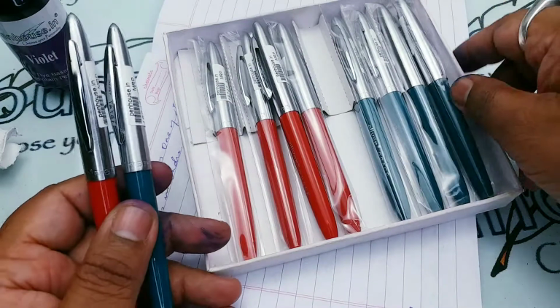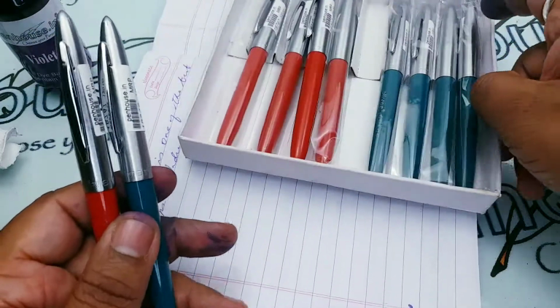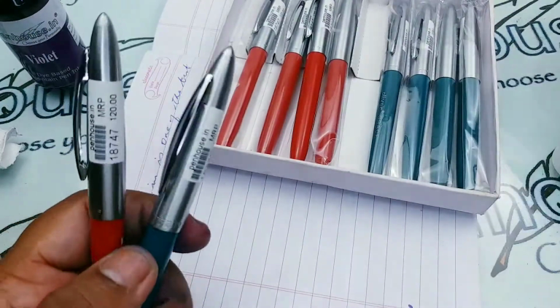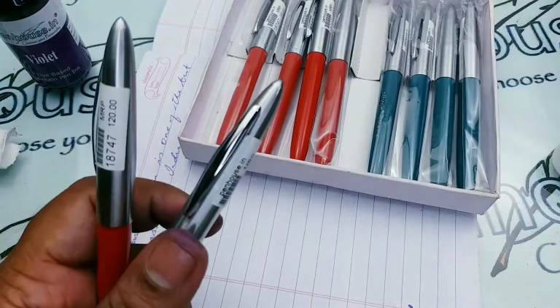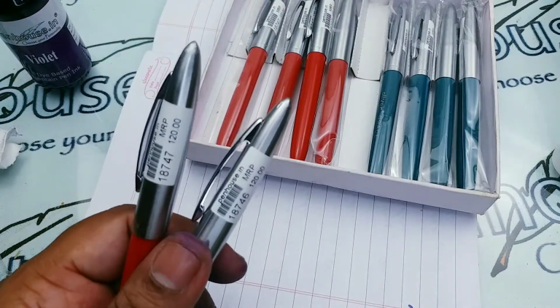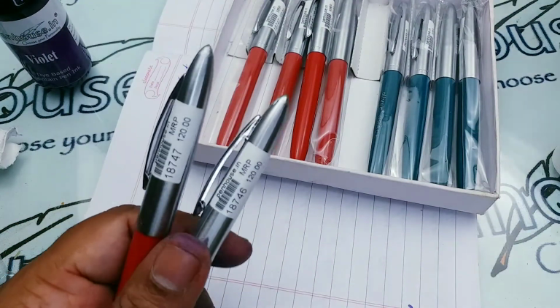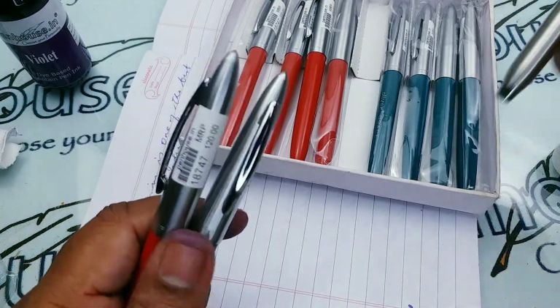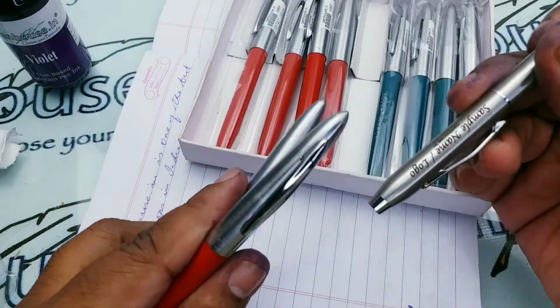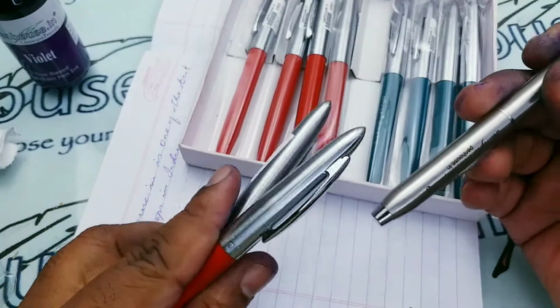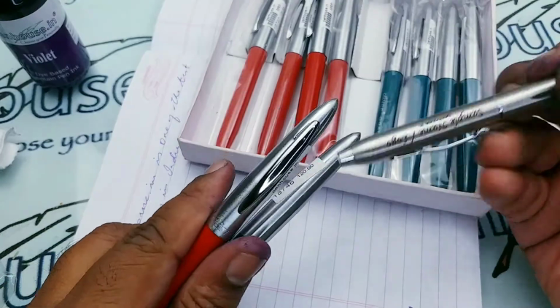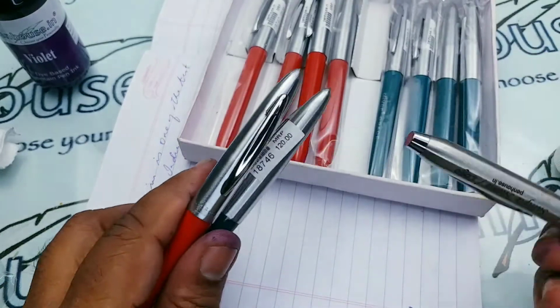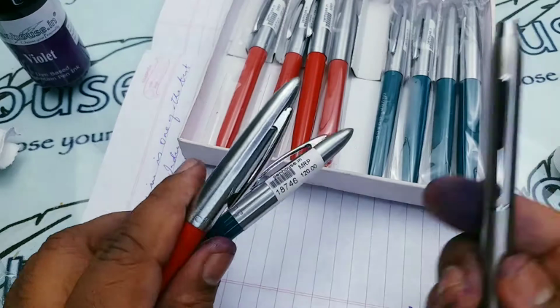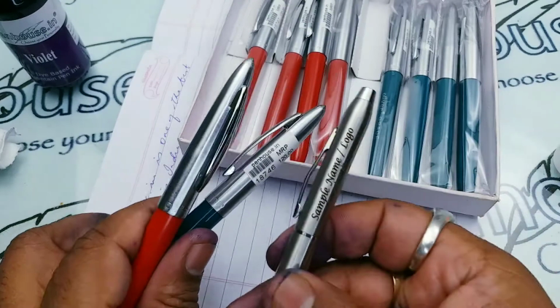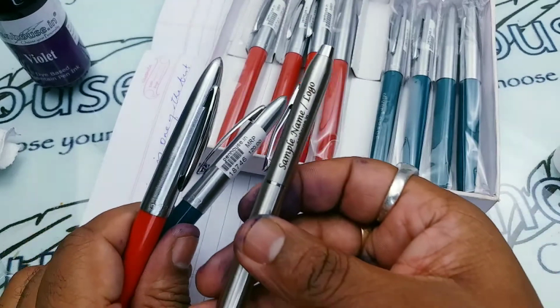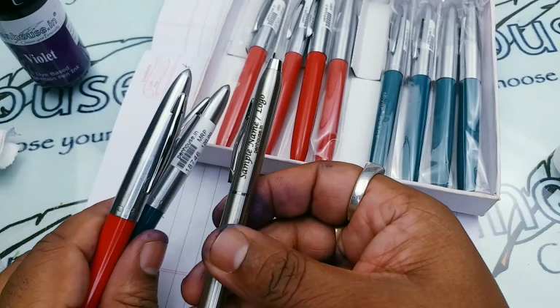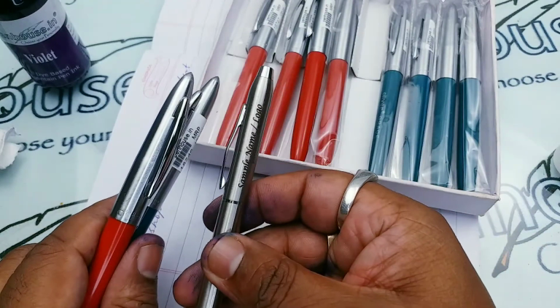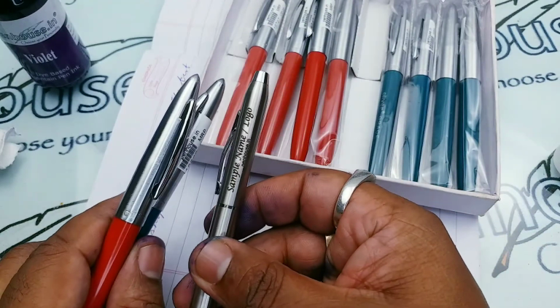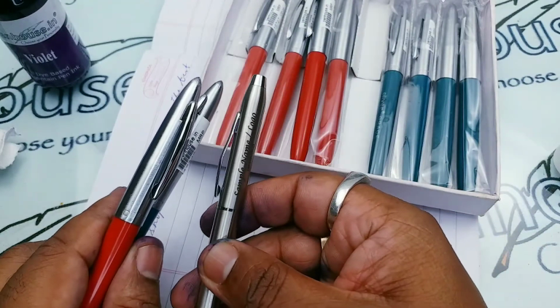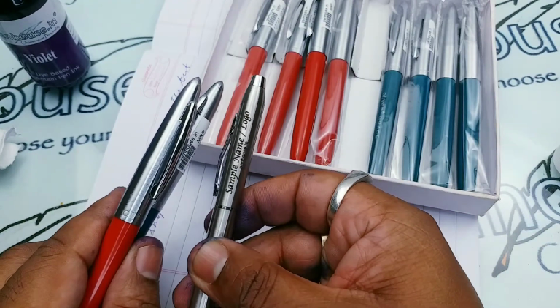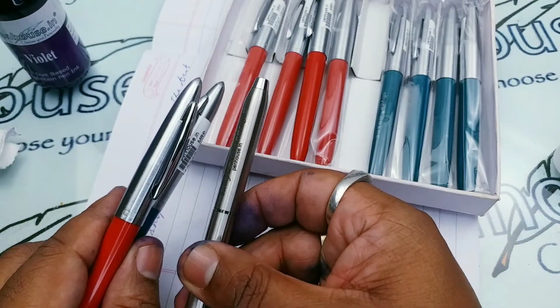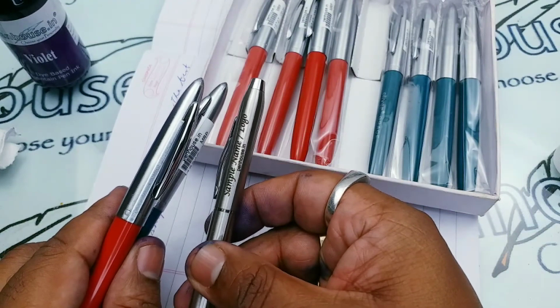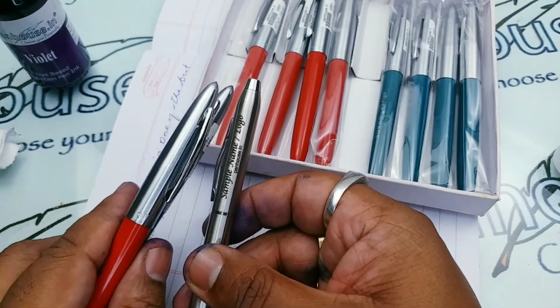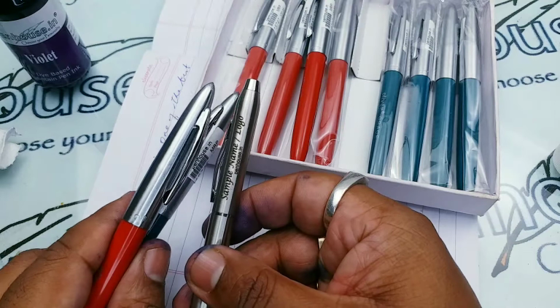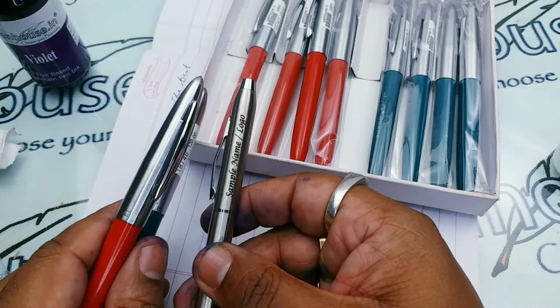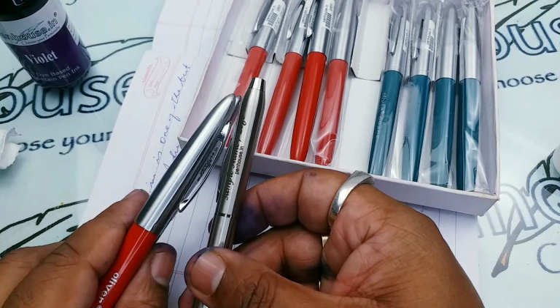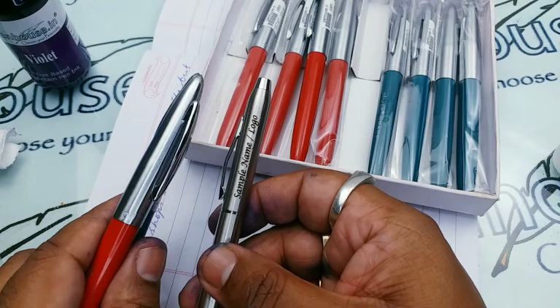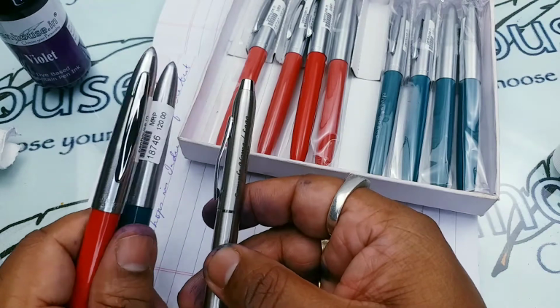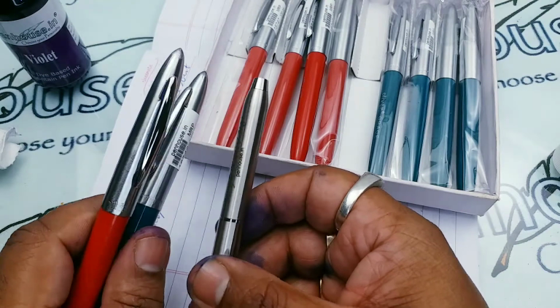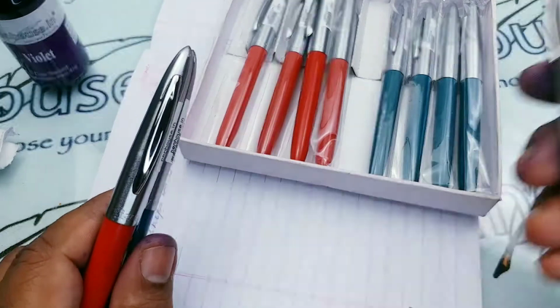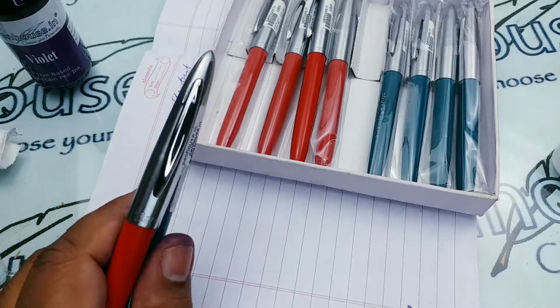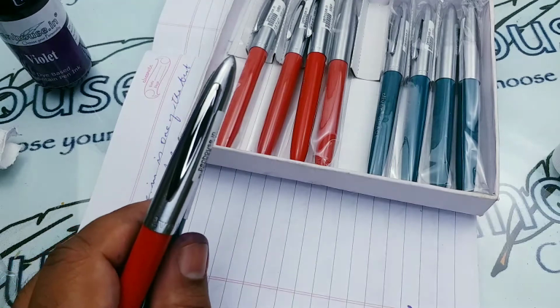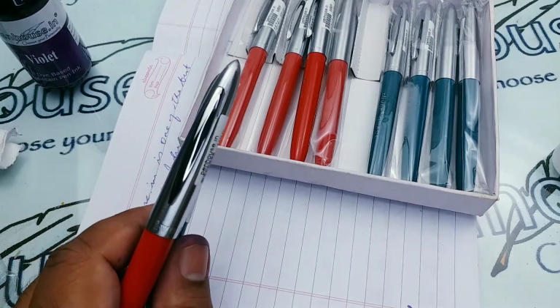In this particular pen, the silver cap — we can do laser engraving. If you want to gift someone, we can write the name and present it to them, and this would be a nice option at a cheaper price.